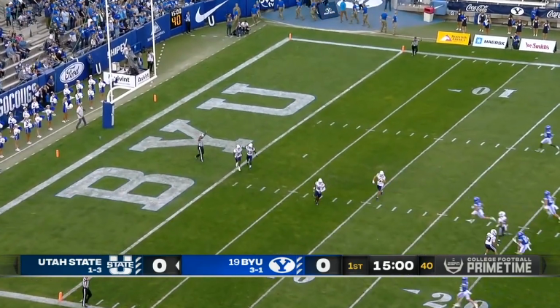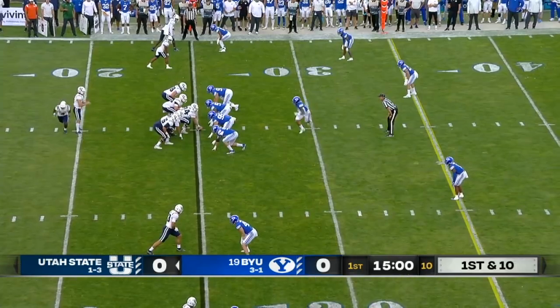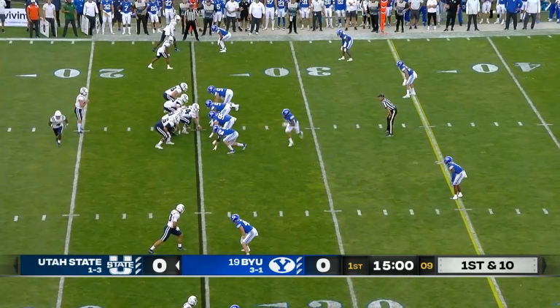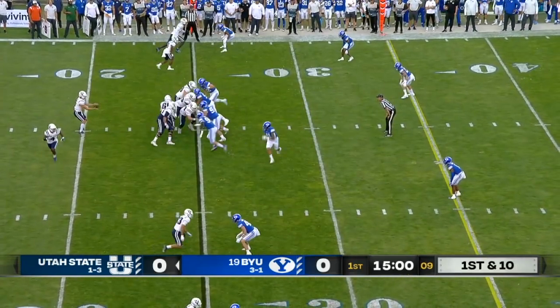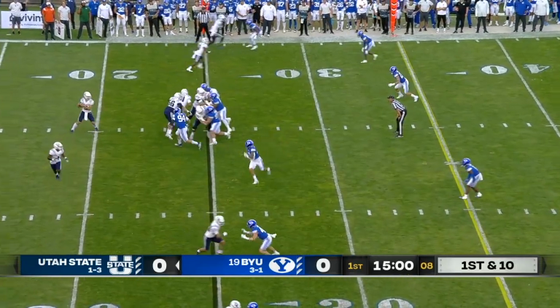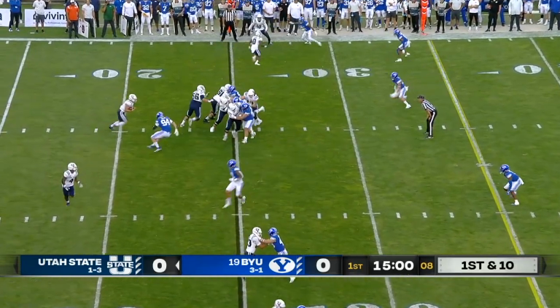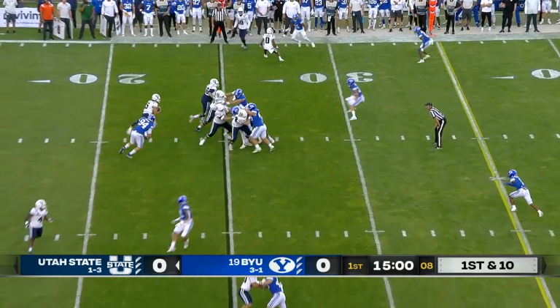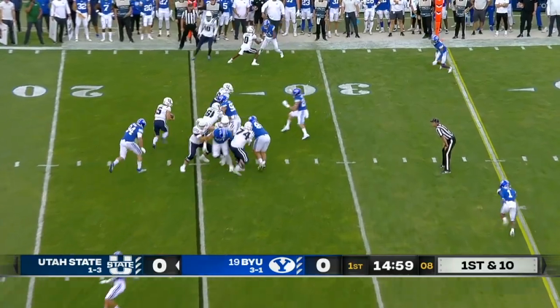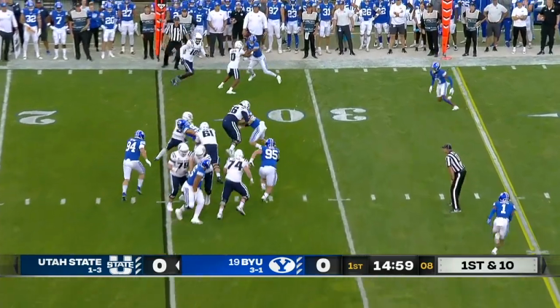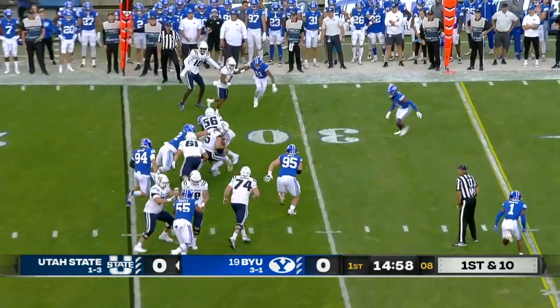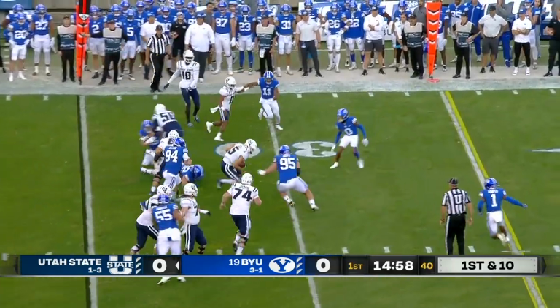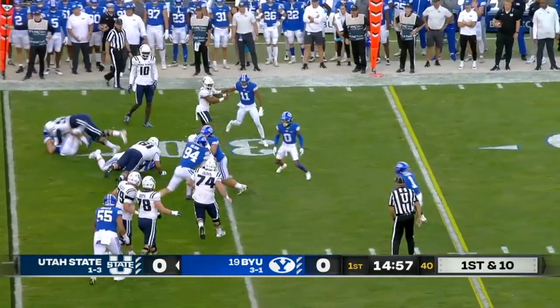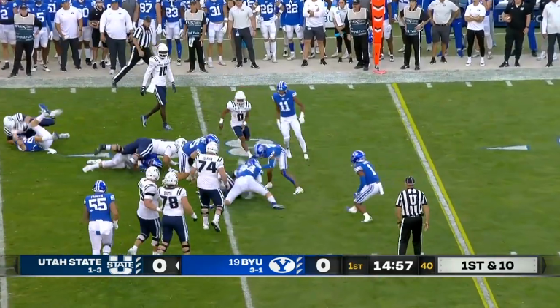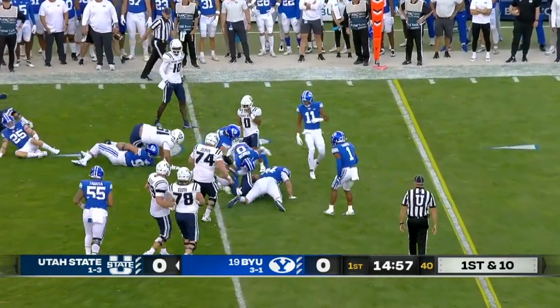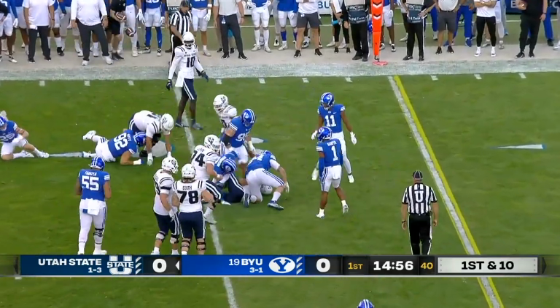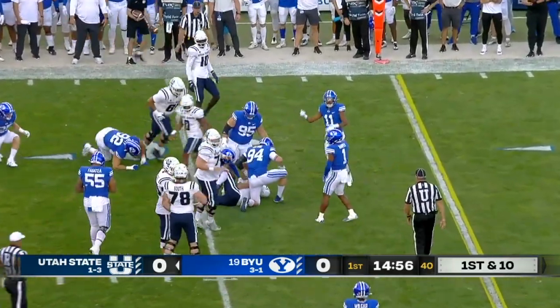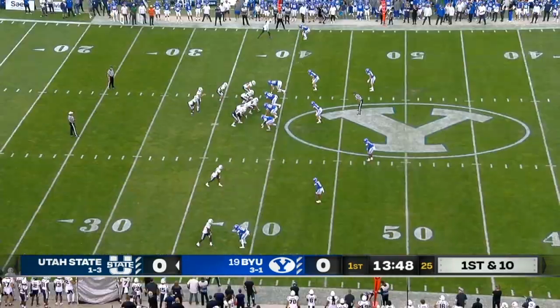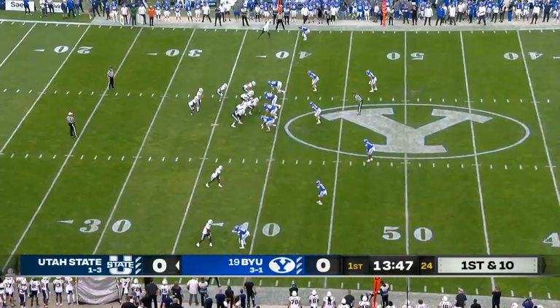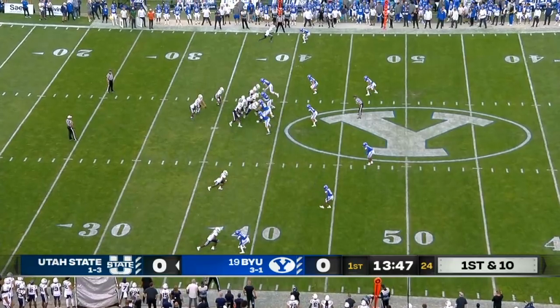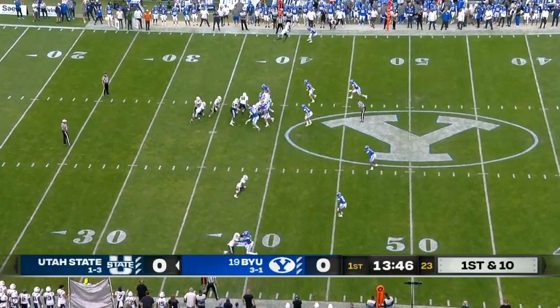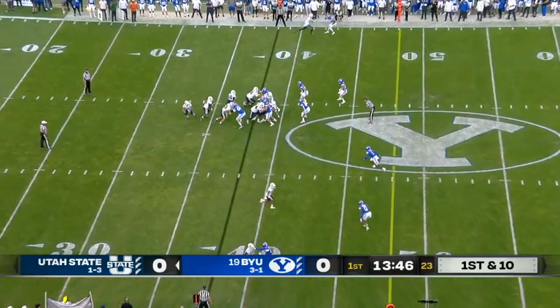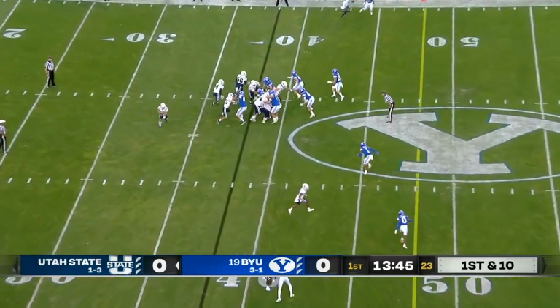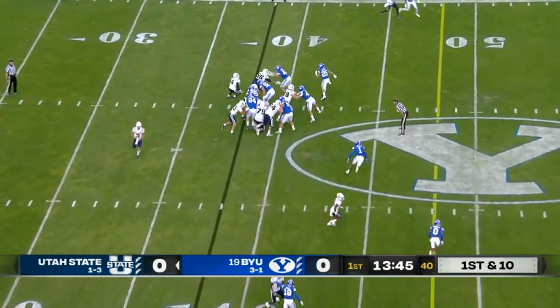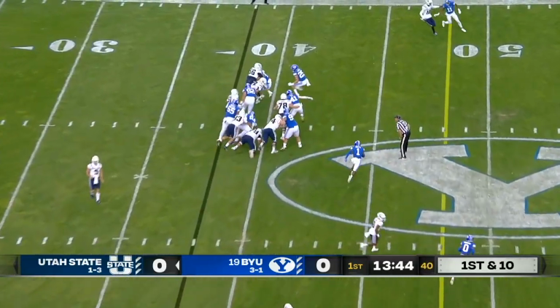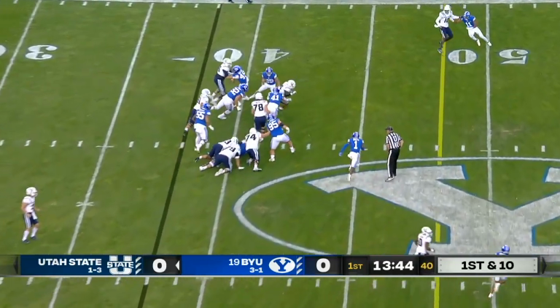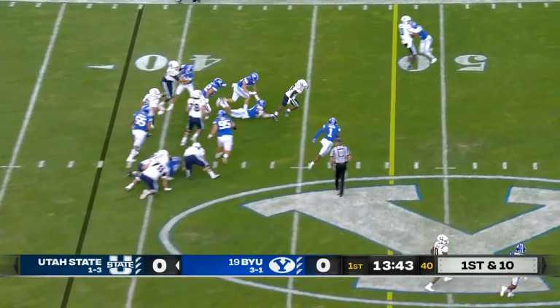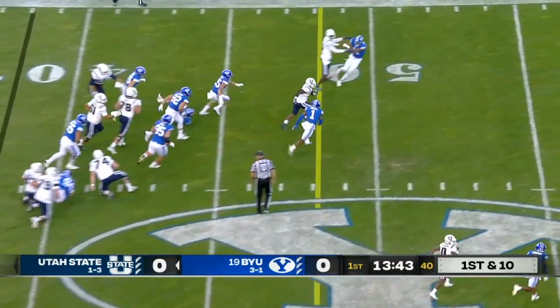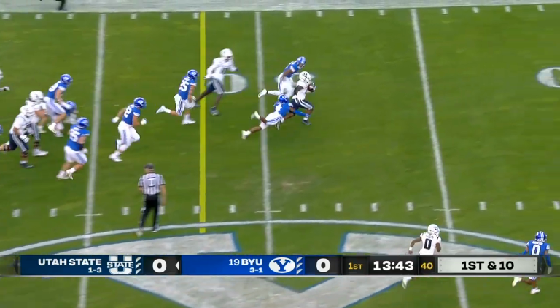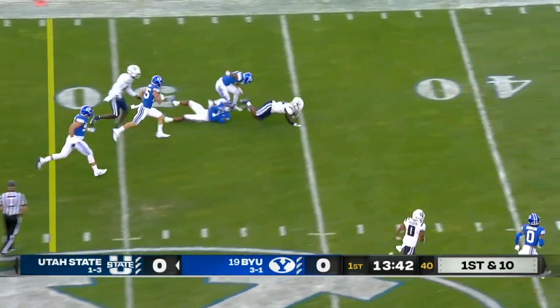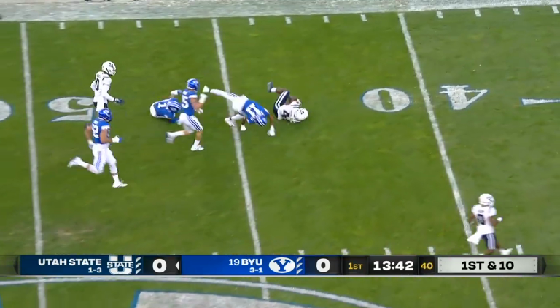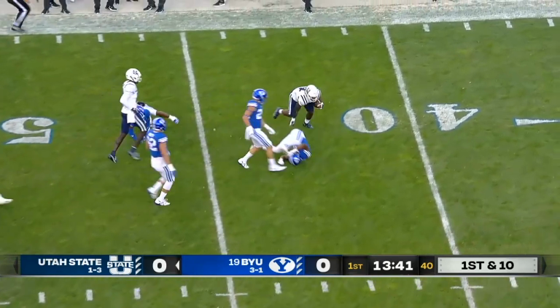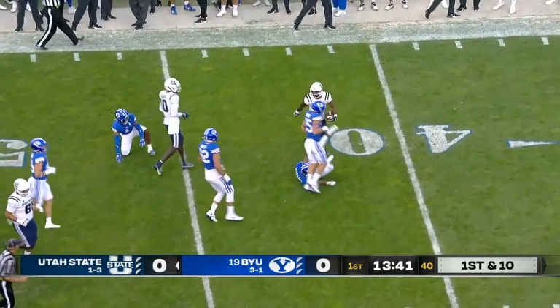He gets the start for Utah State tonight. Designed run for Legault, first down off the left side. And Lewis Wall selling this offense in. Off the left side, space for Calvin Tyler.